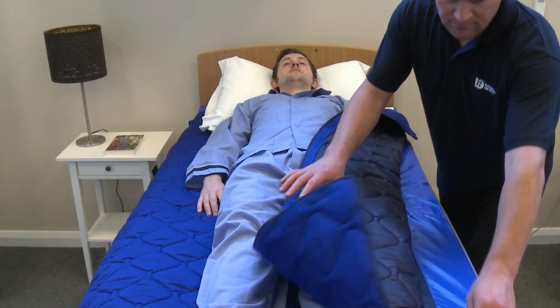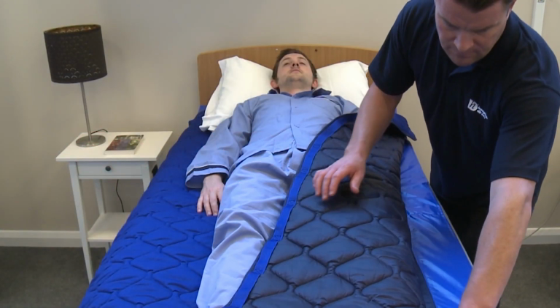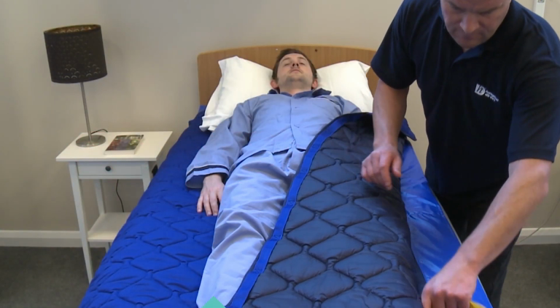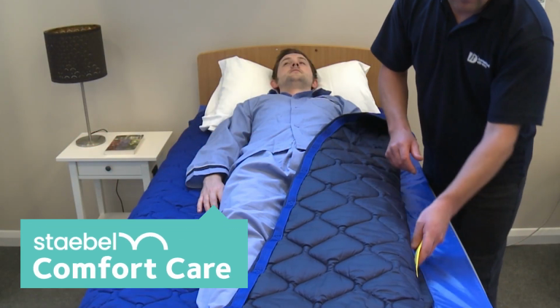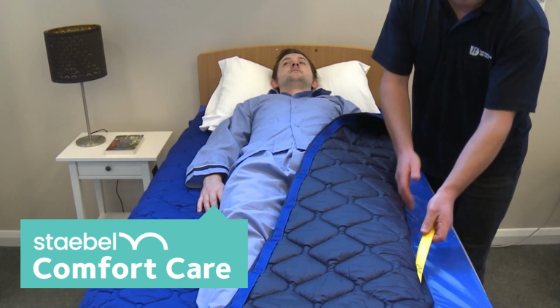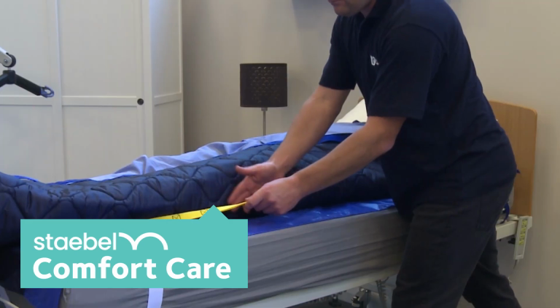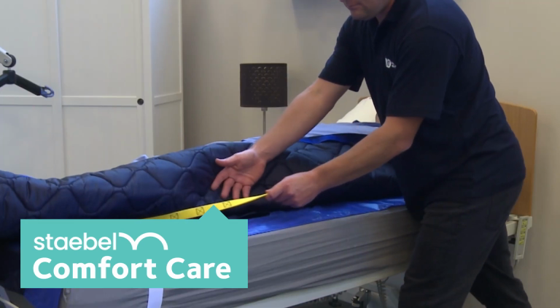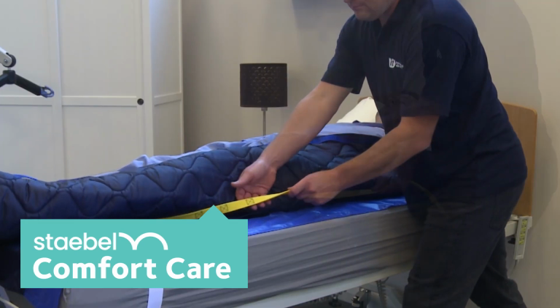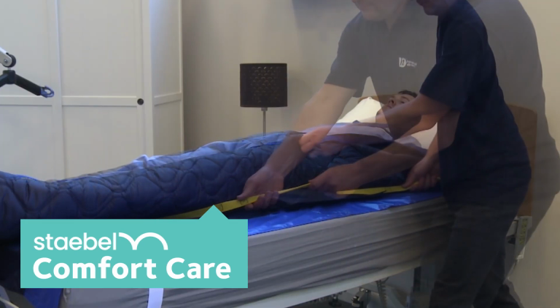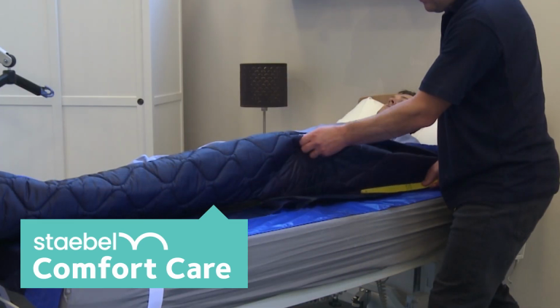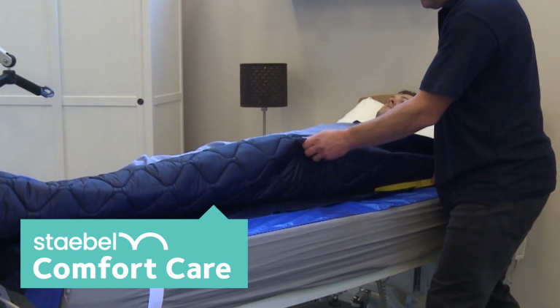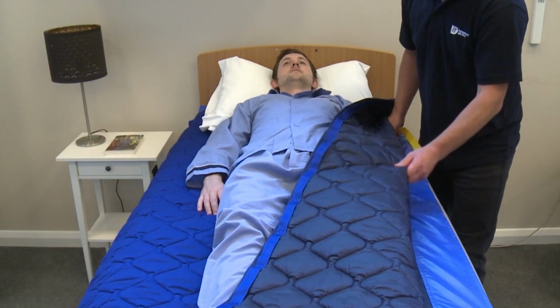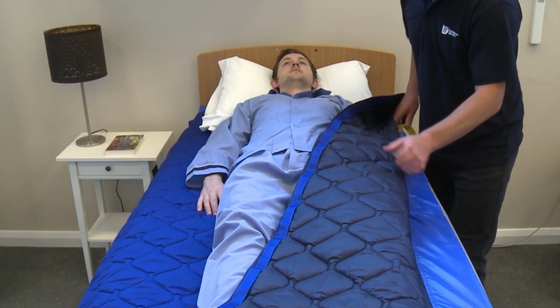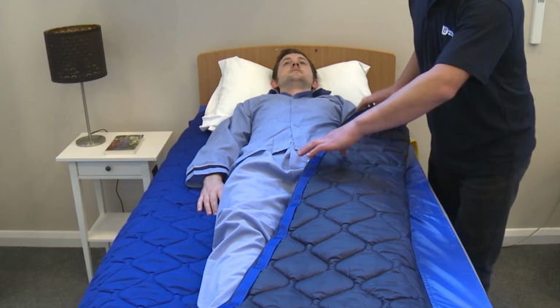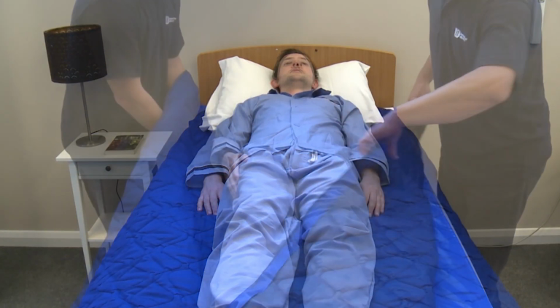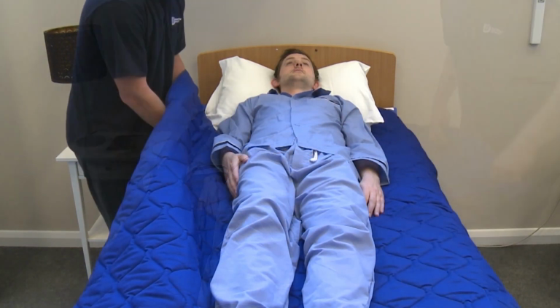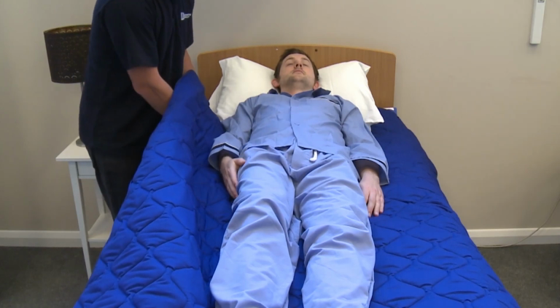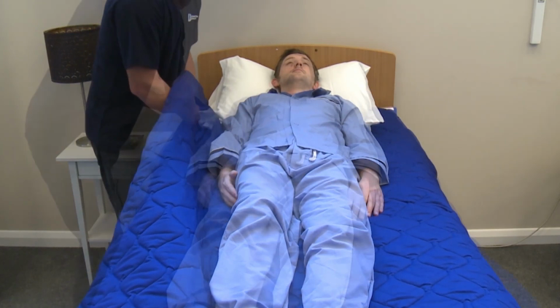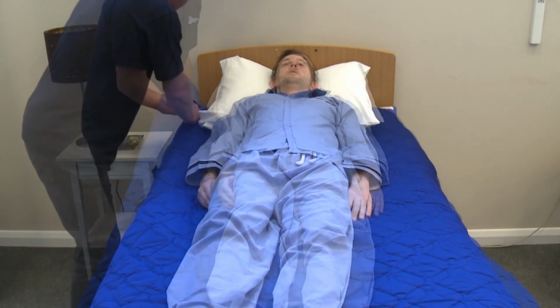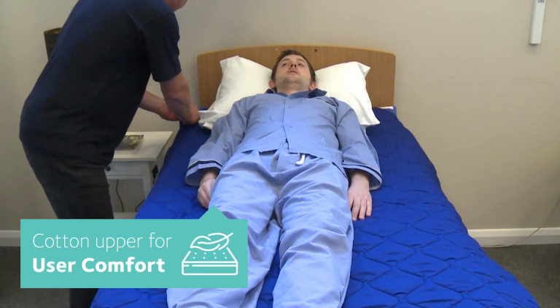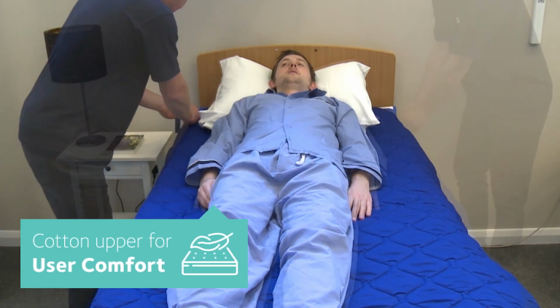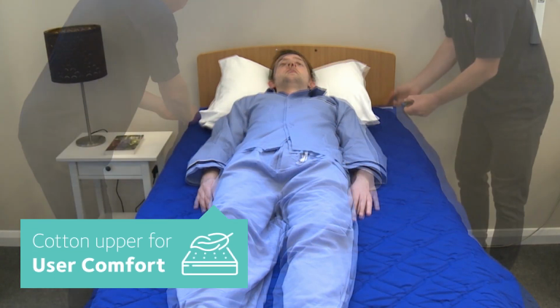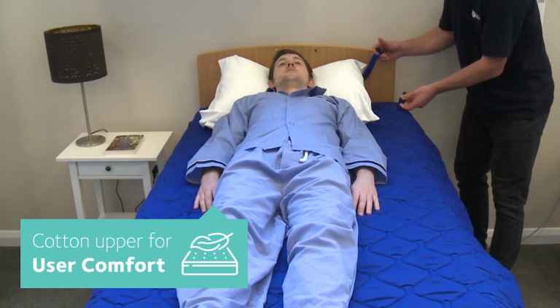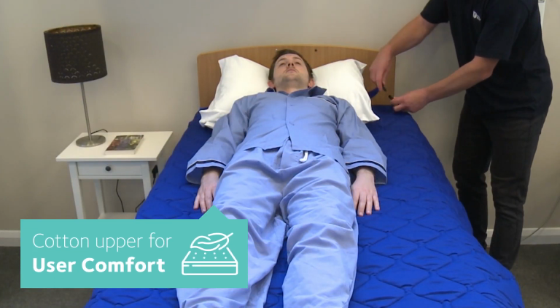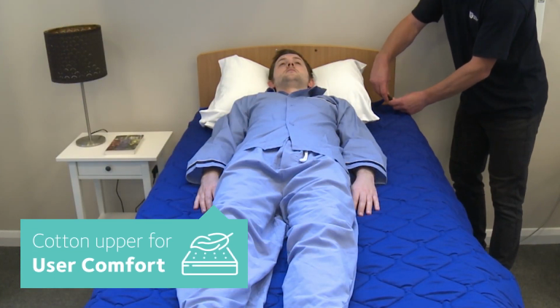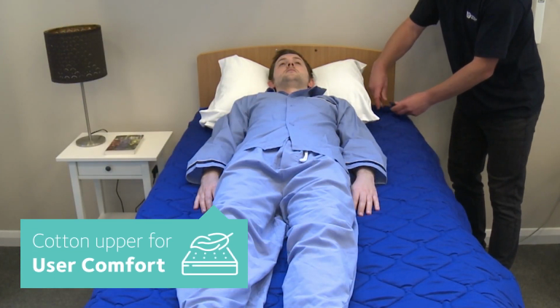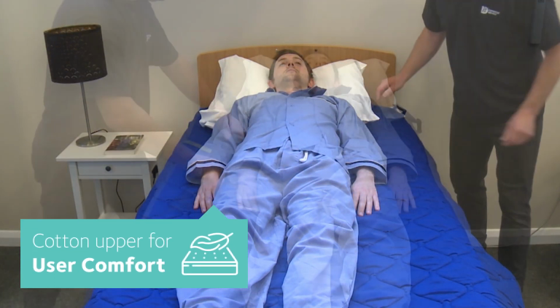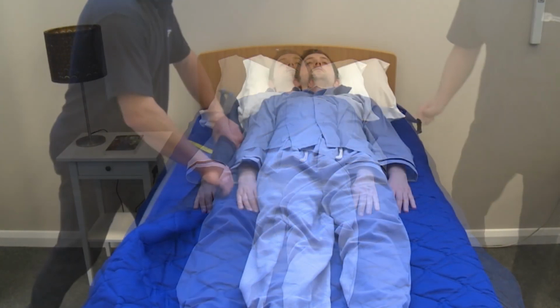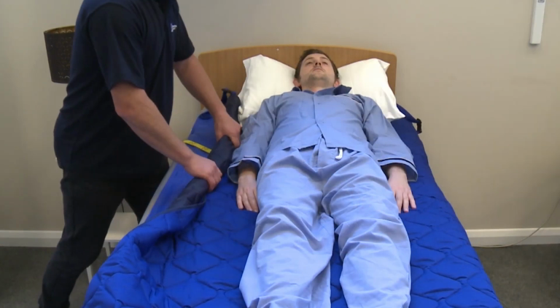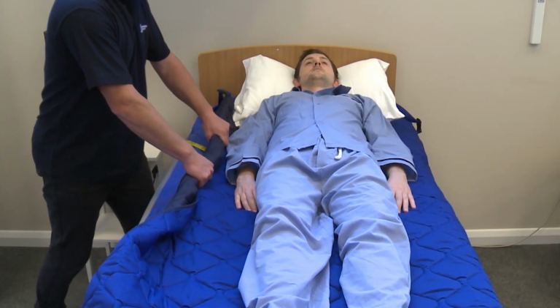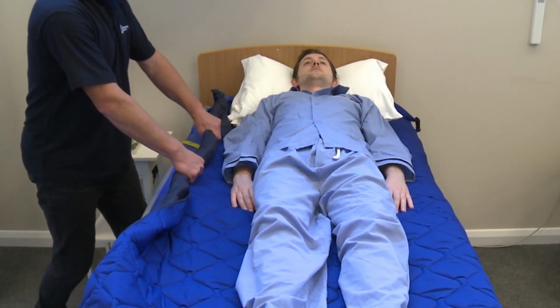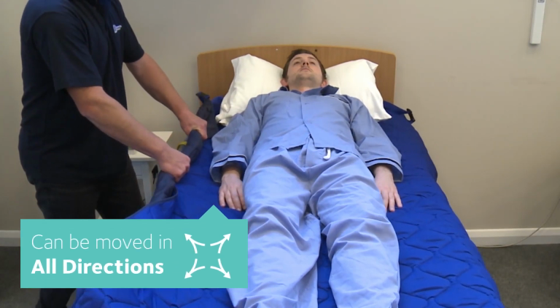Before moving a person, you must ensure the base cover is slippy. To do this, holding the yellow handle of the slippy cover located on the base sheet, gently pull it towards the head end of the bed to cover the anti-slip panel. Repeat on the other side.